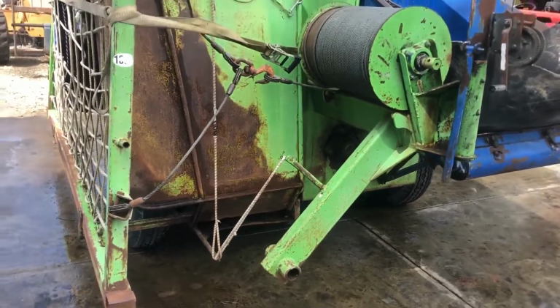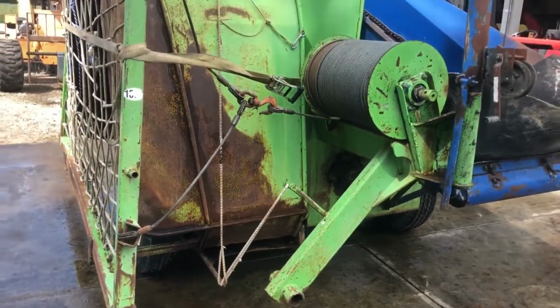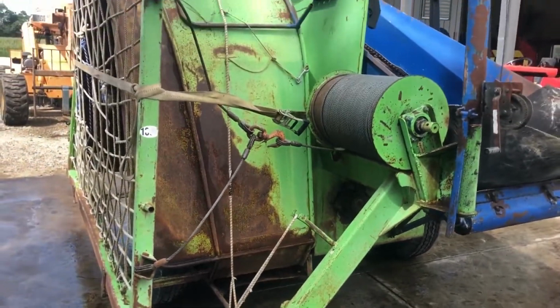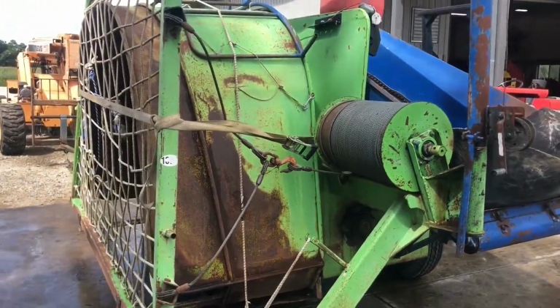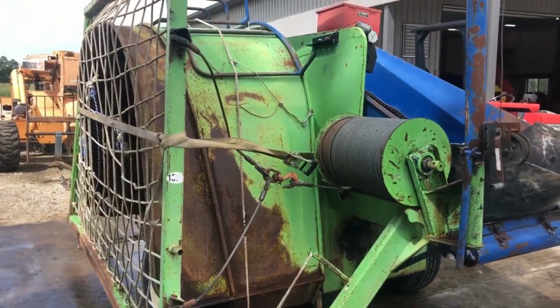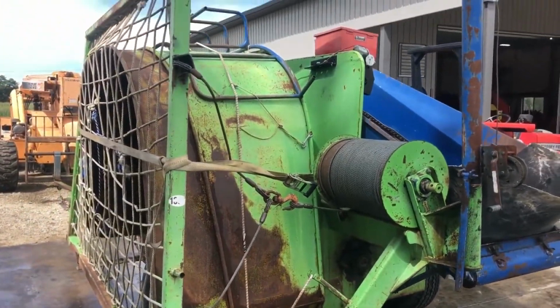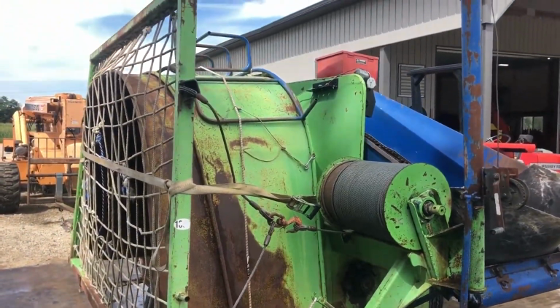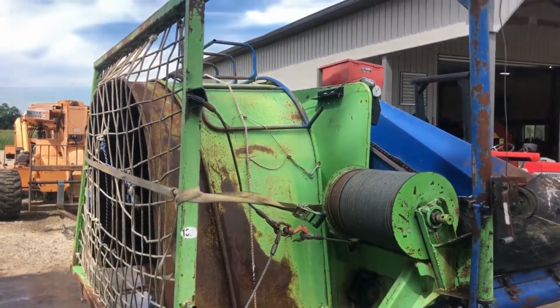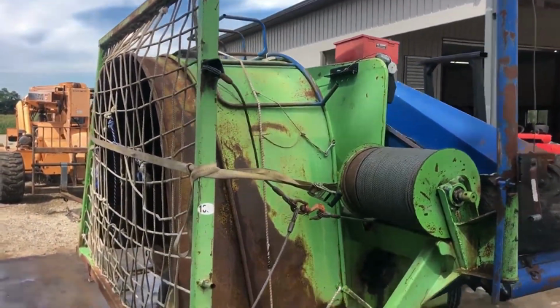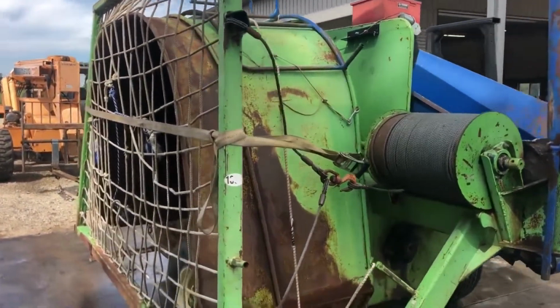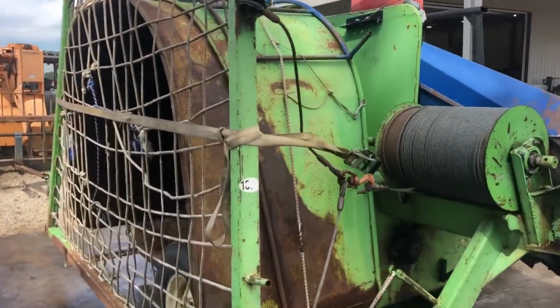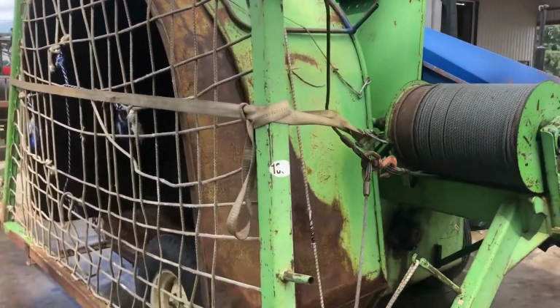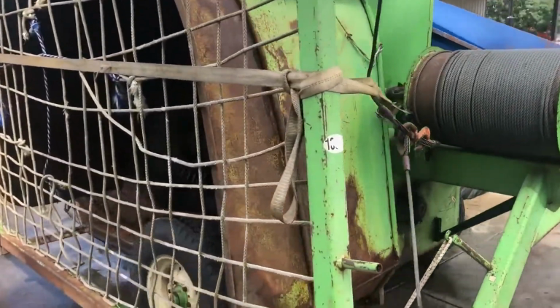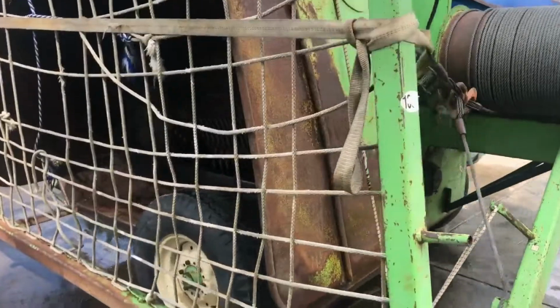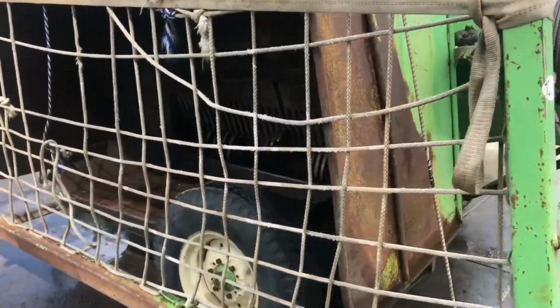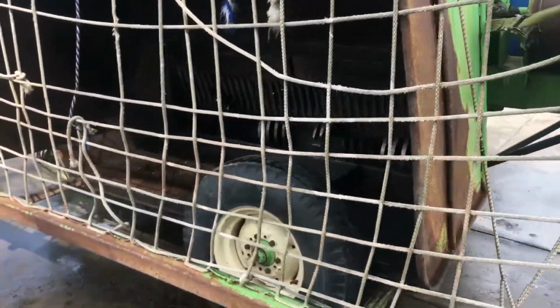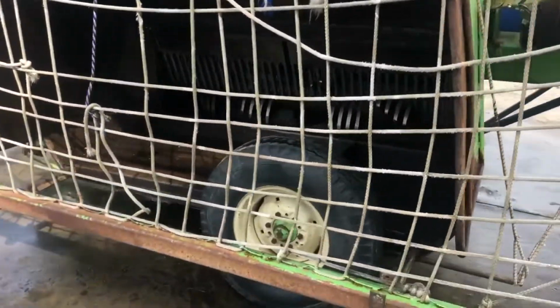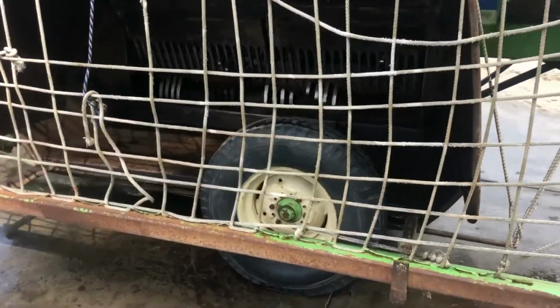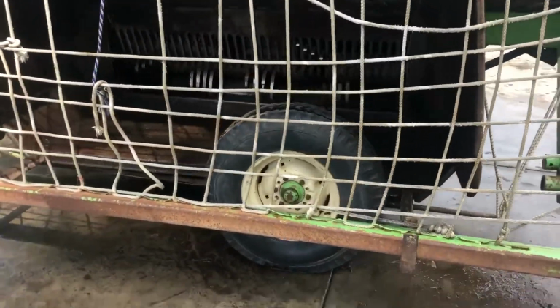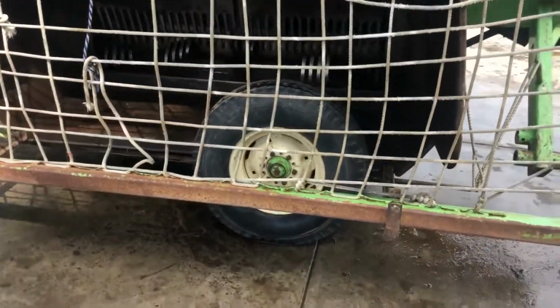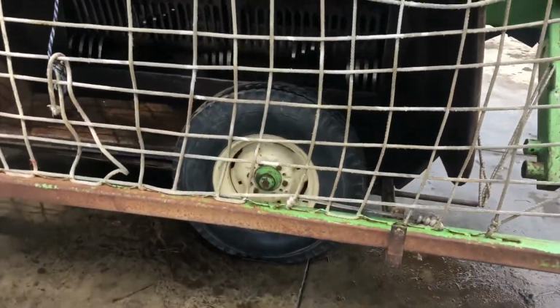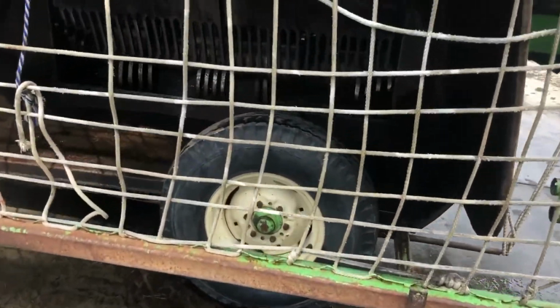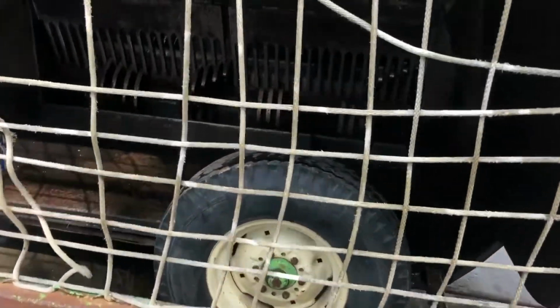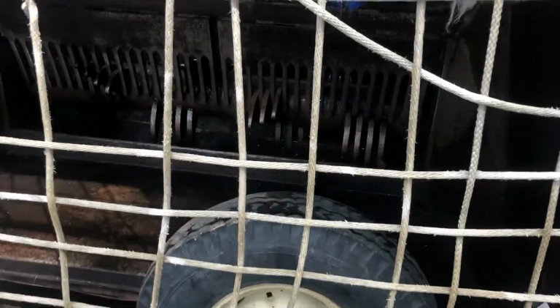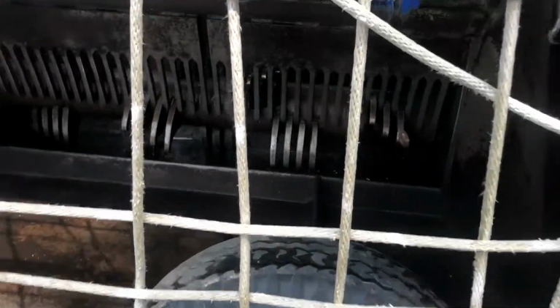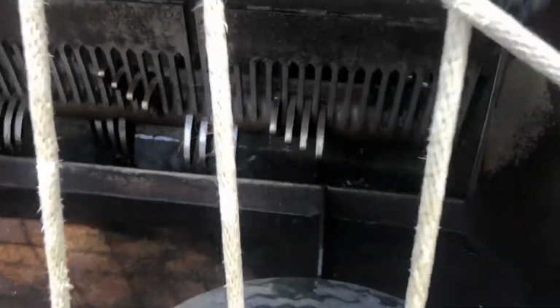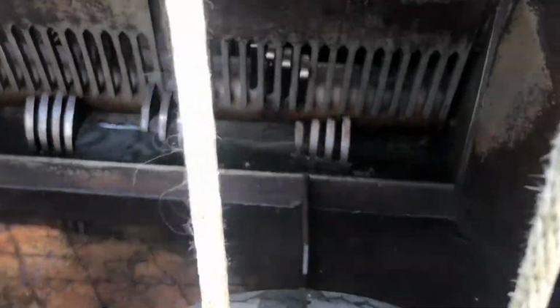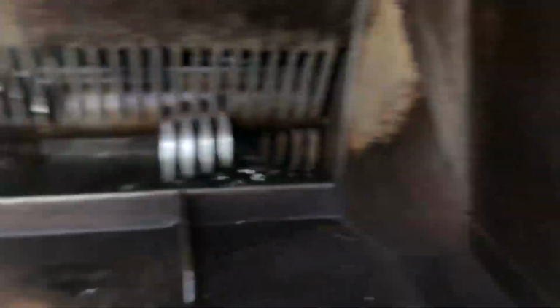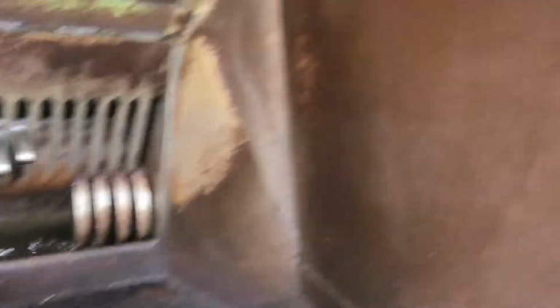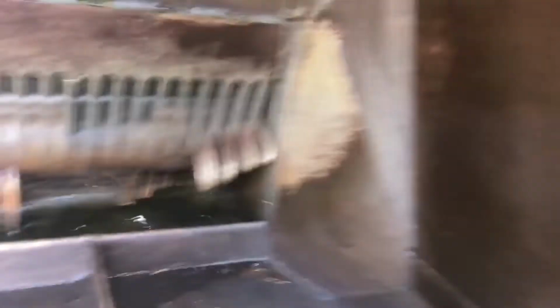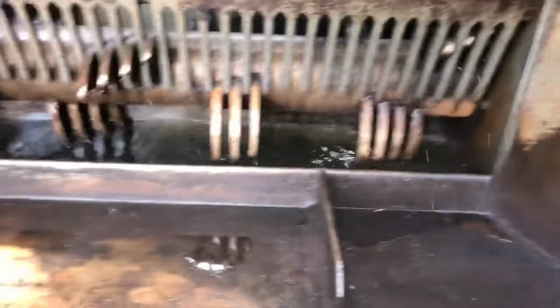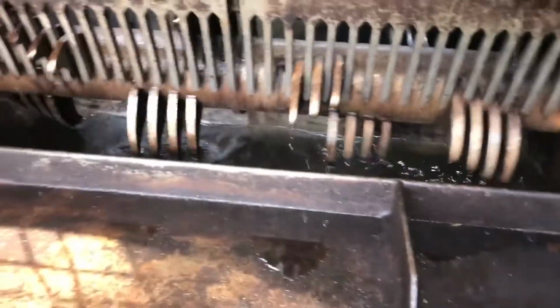It's got your drum cables and those hydraulics. I ran them a little bit and they seem to work just fine. It's got the backstop with it. There's your packing fingers — I think those are really good.